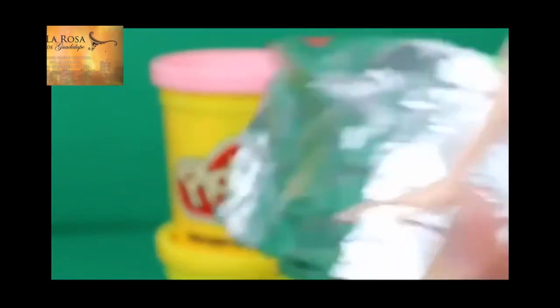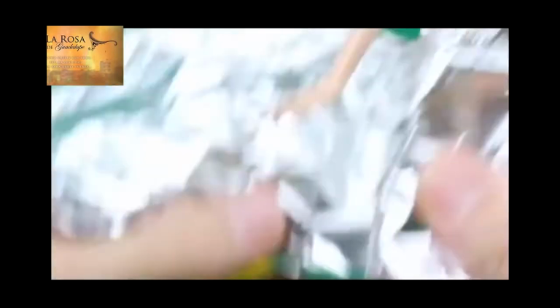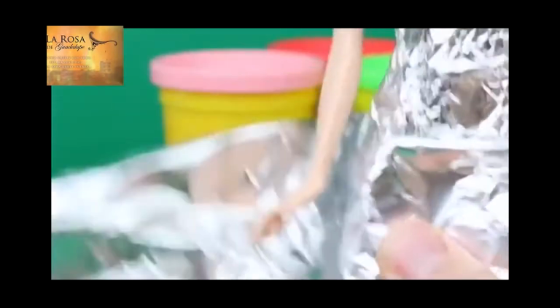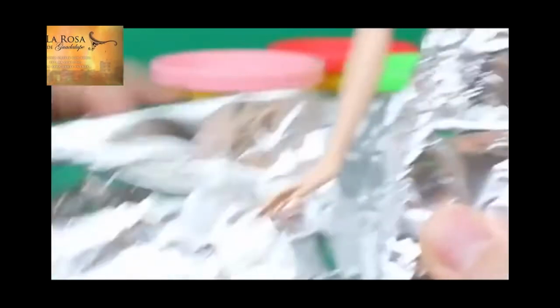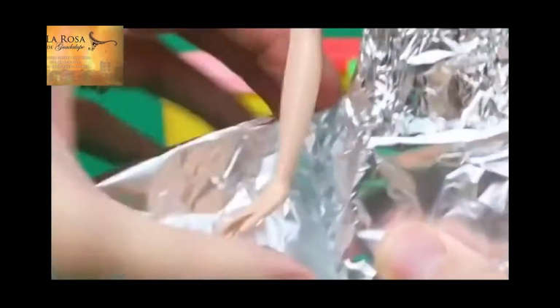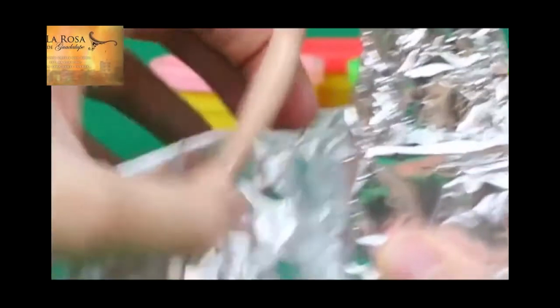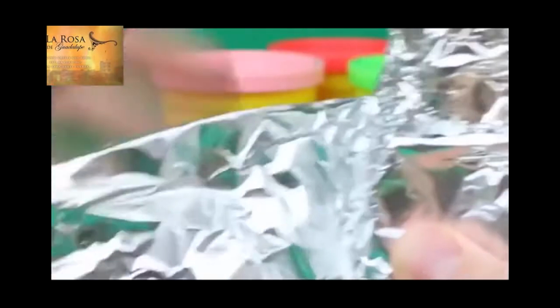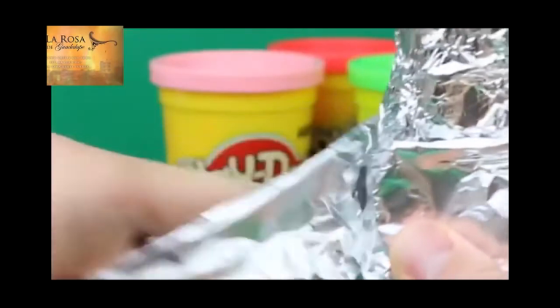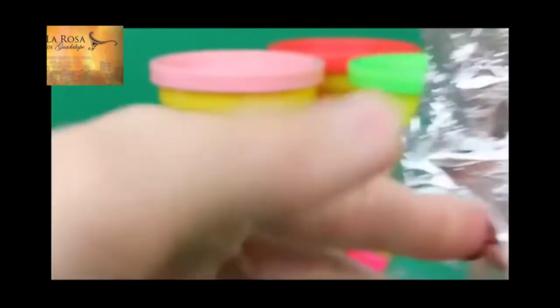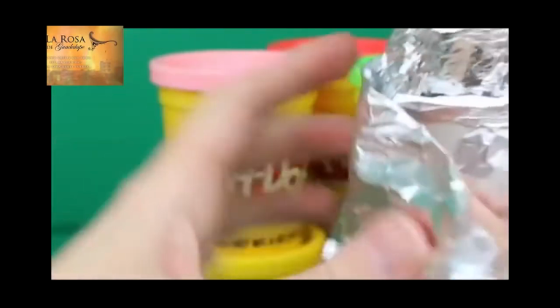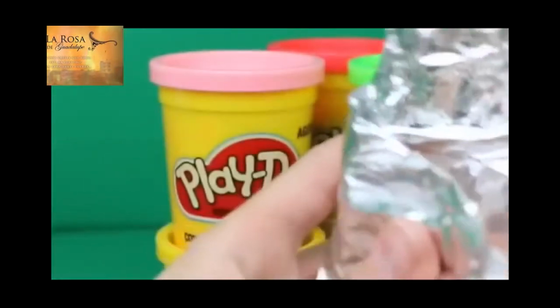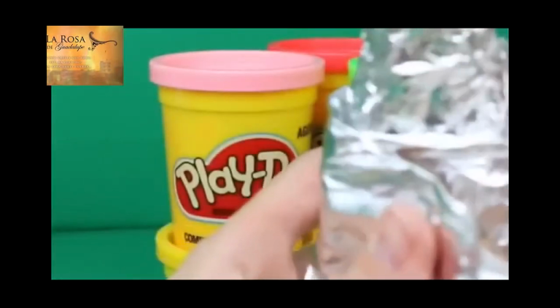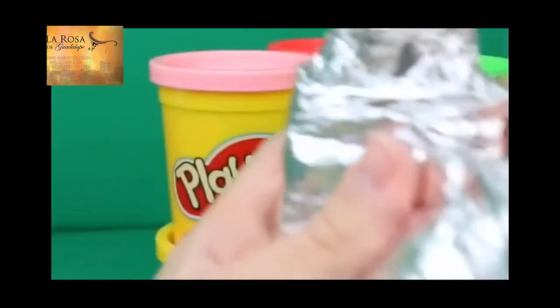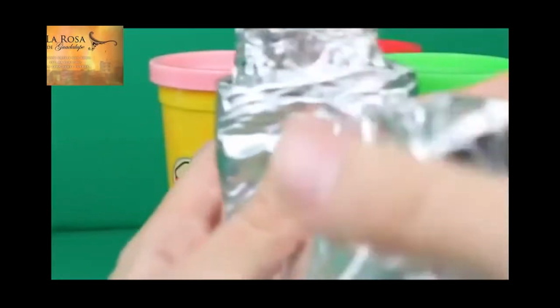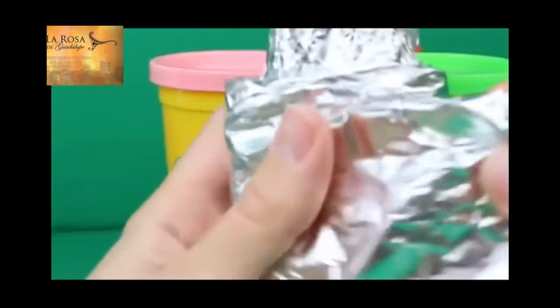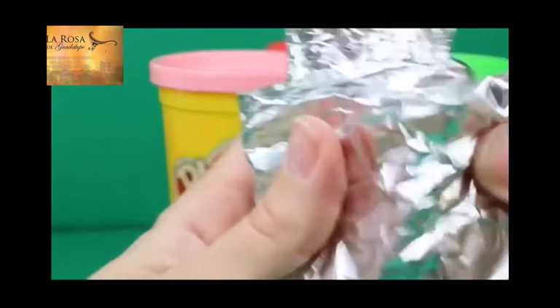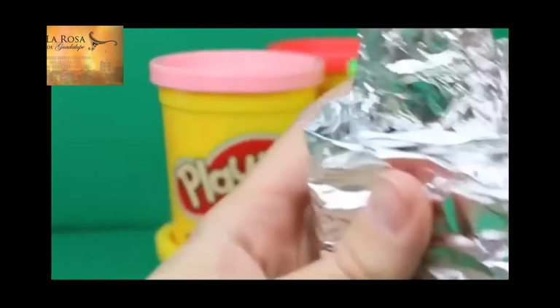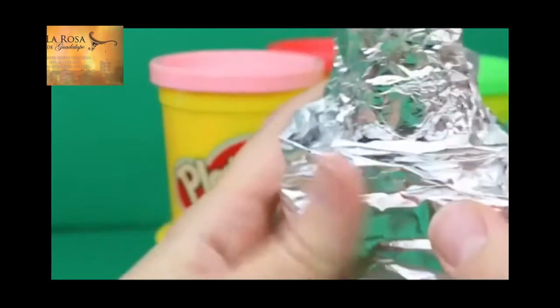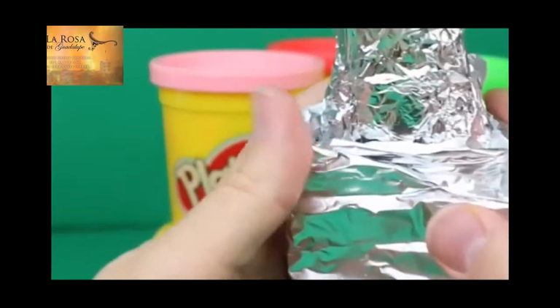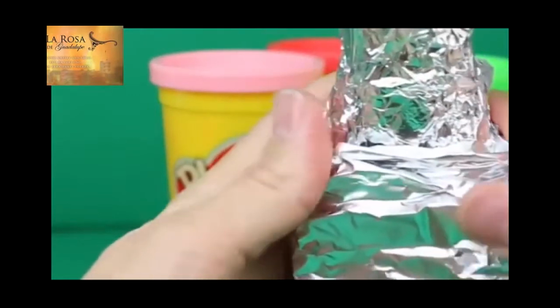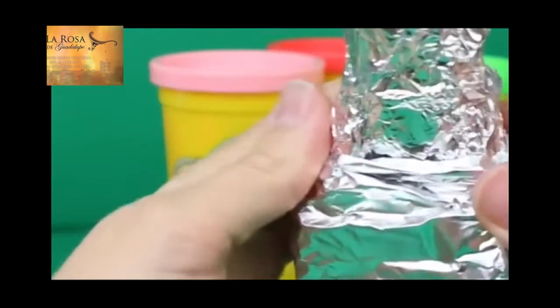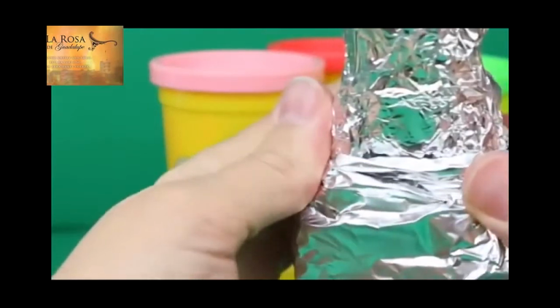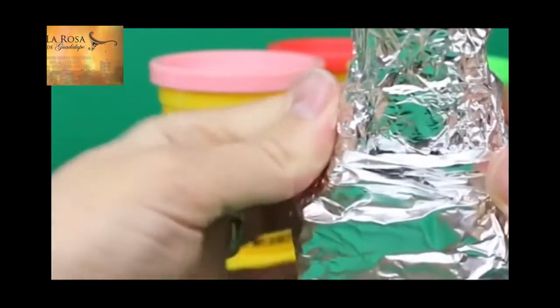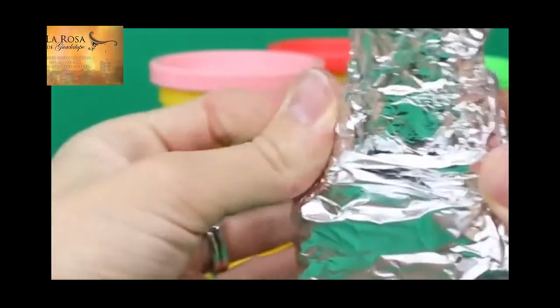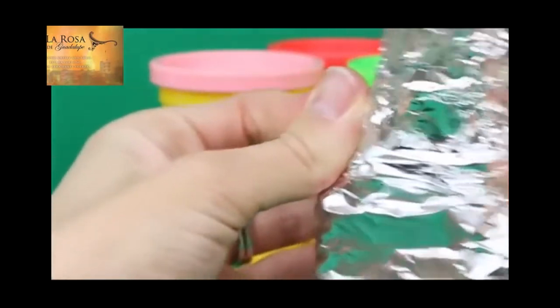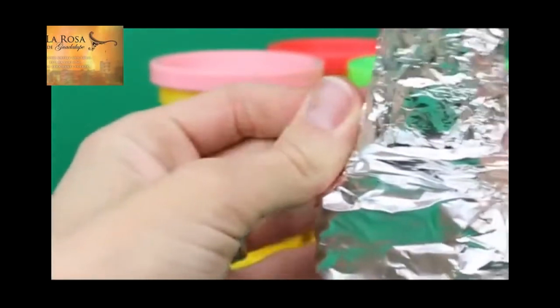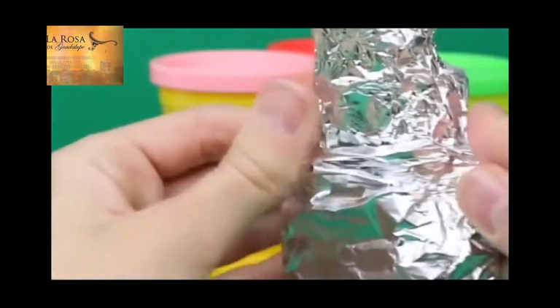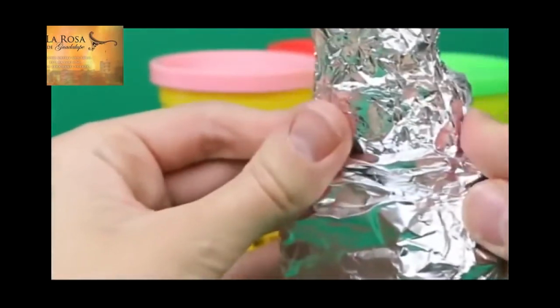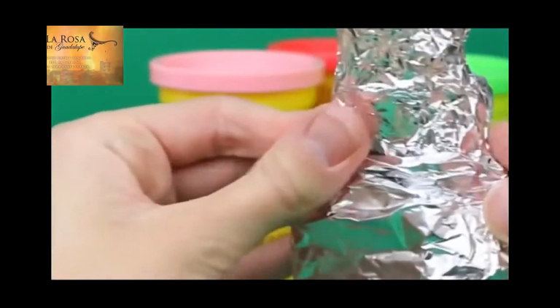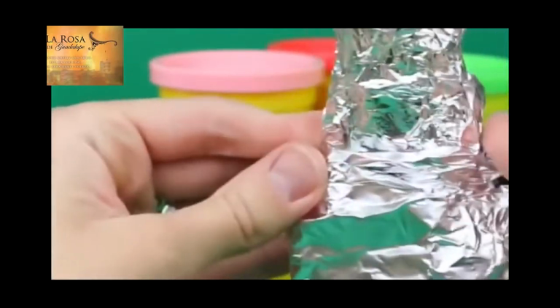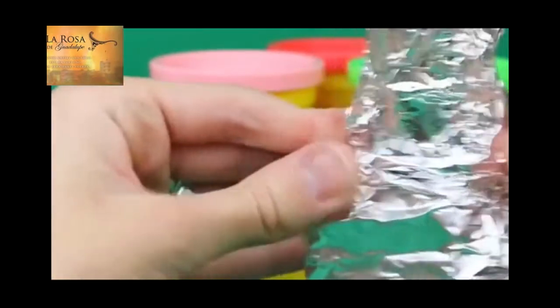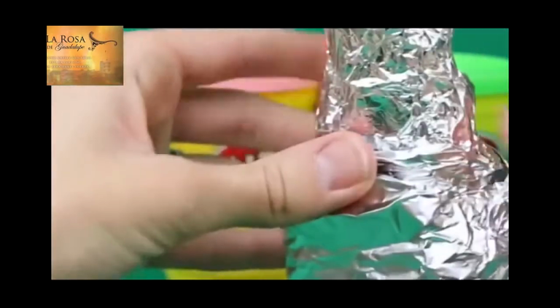And we'll wrap it around a couple of times here, just so the skirt's nice and thick. And press it in firmly at her hips, but we won't press it in as strong at the bottom.